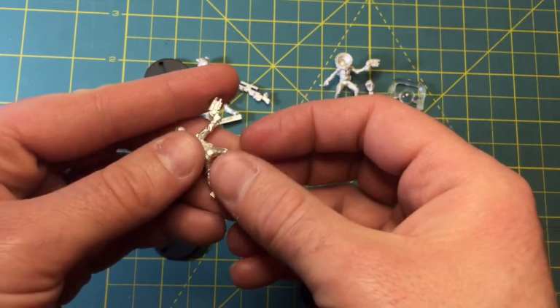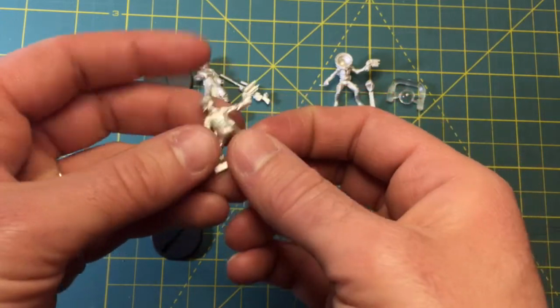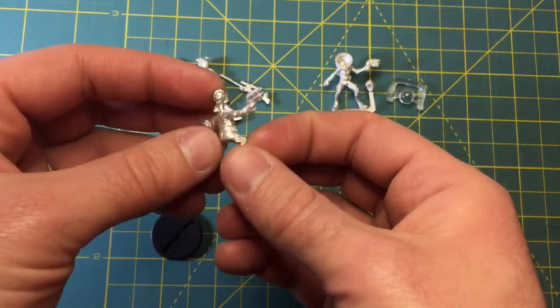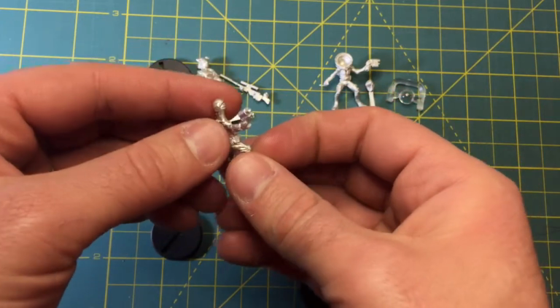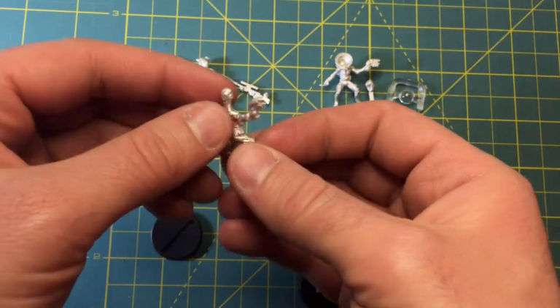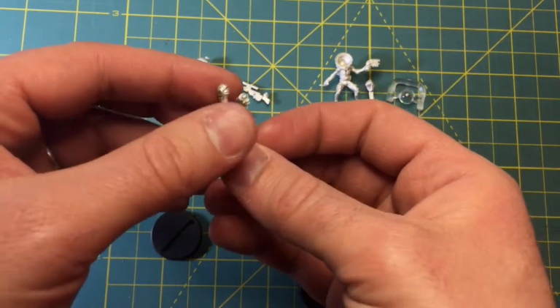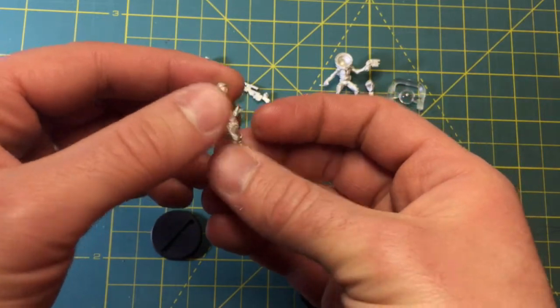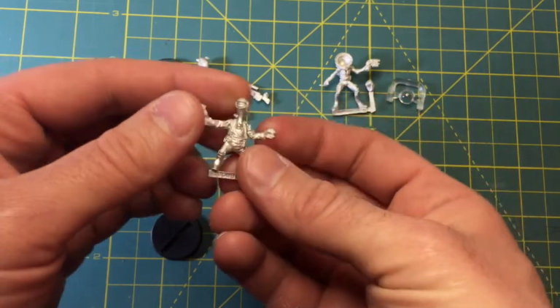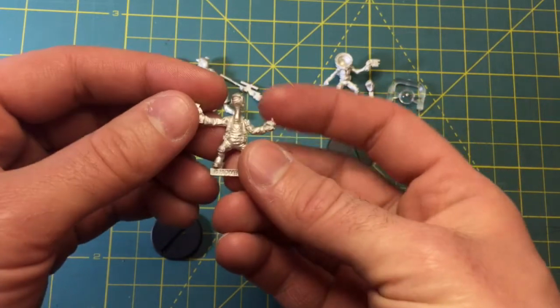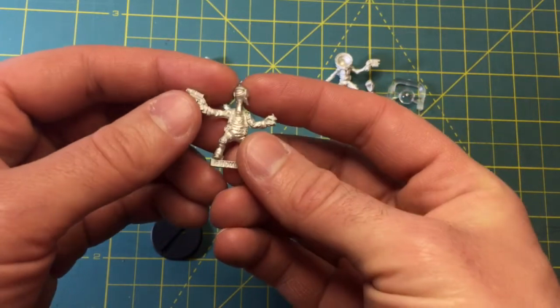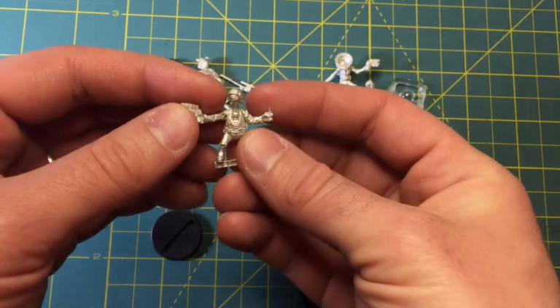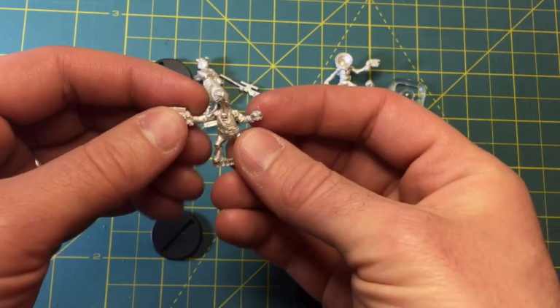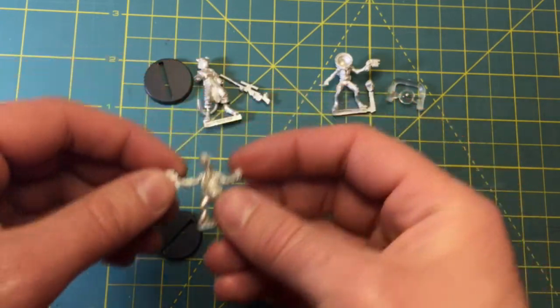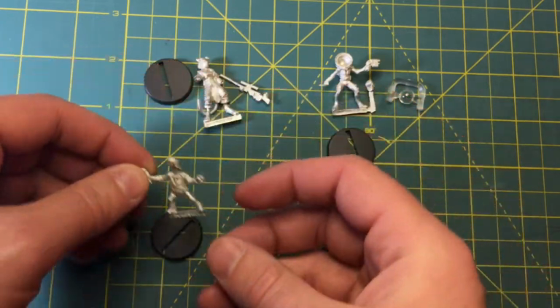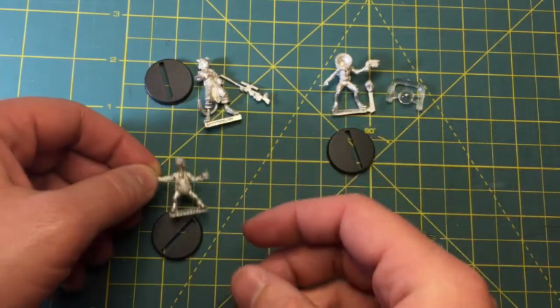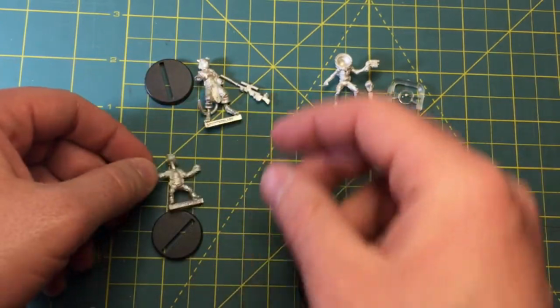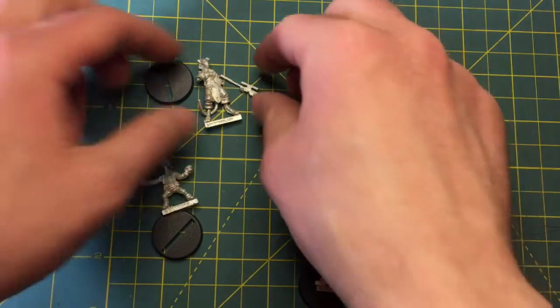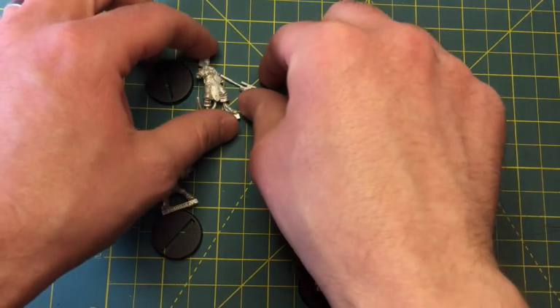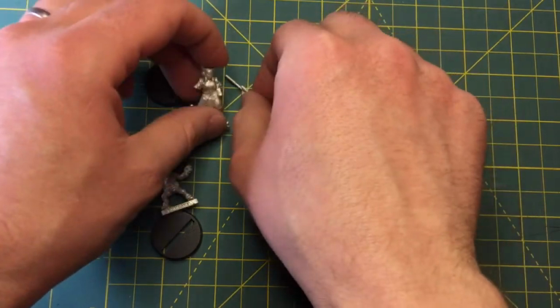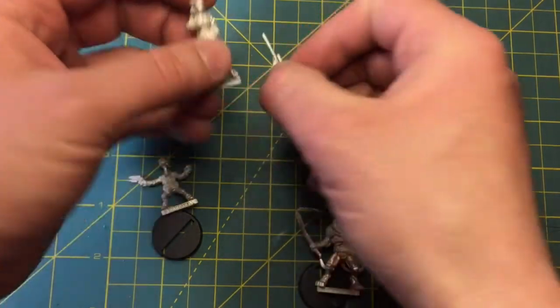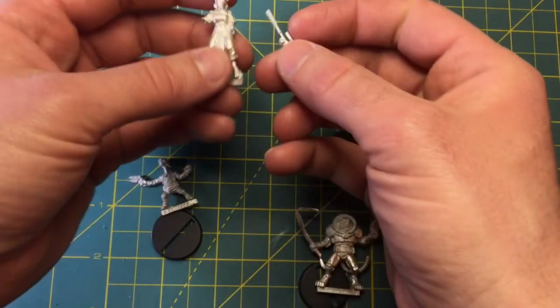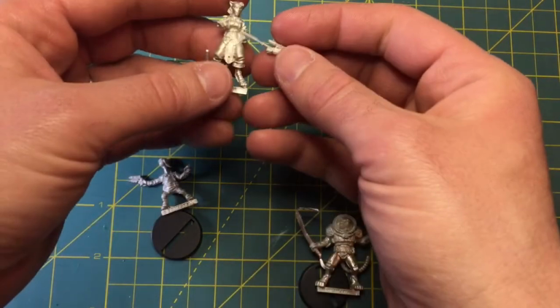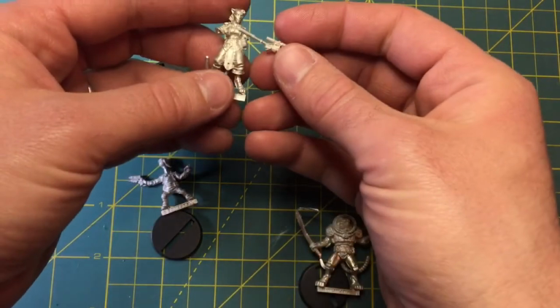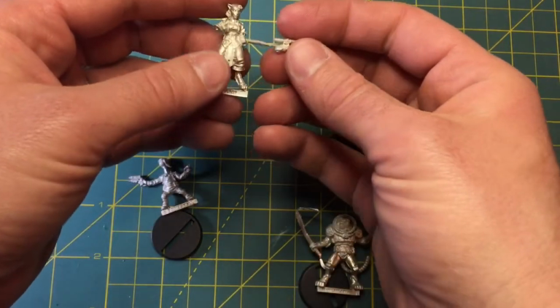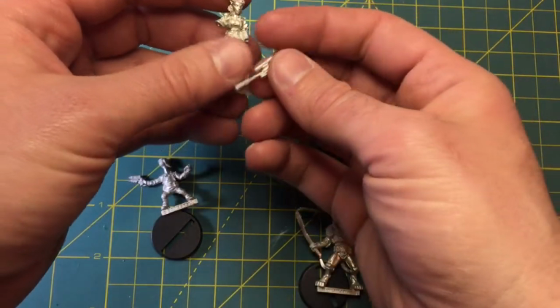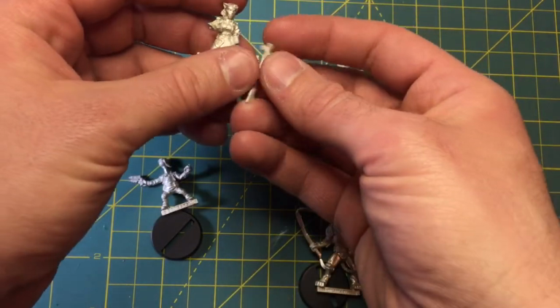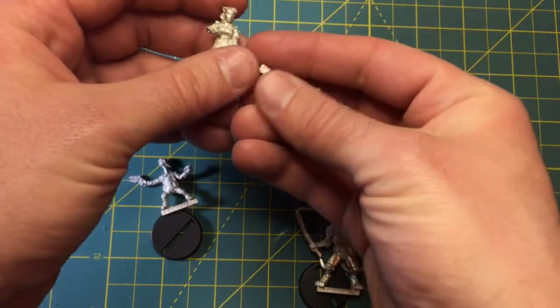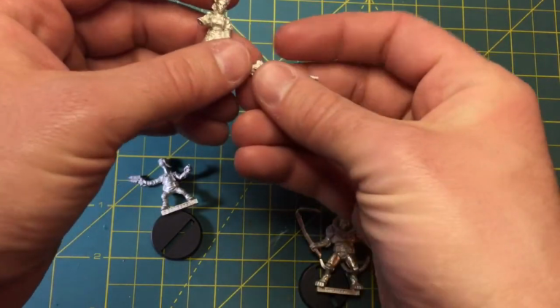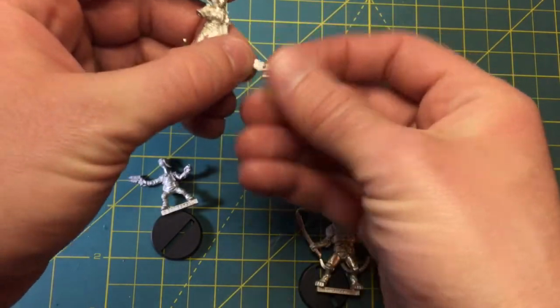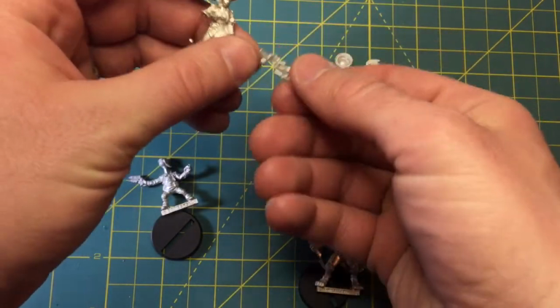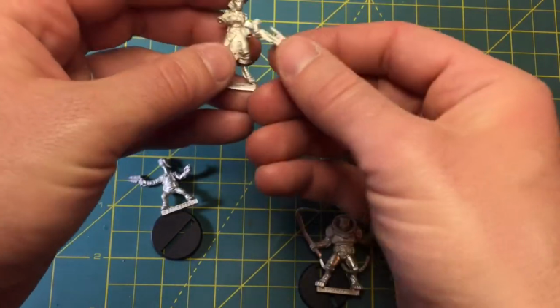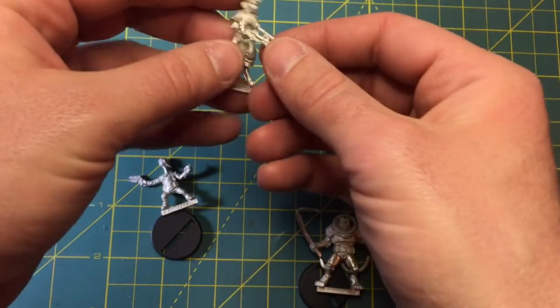This is kind of a Han Solo Illyrian character, so he's more of a free trader smuggler type. And lastly, this cat lady sniper, which is one of my favorite figures he's made so far.